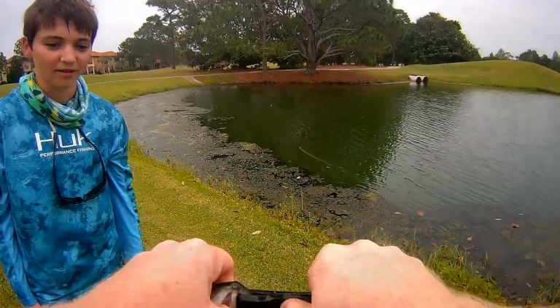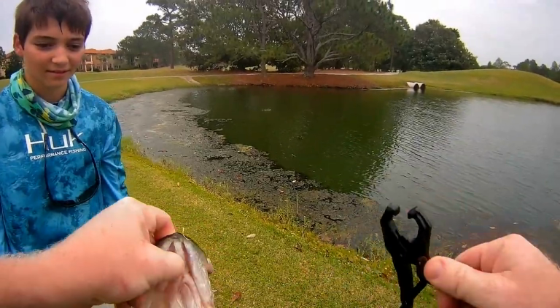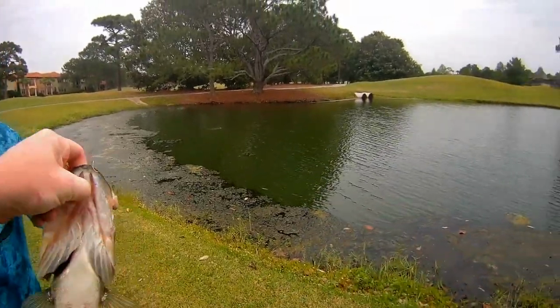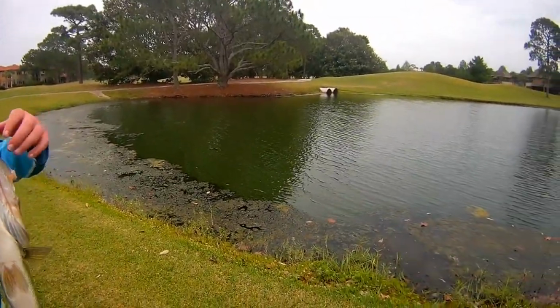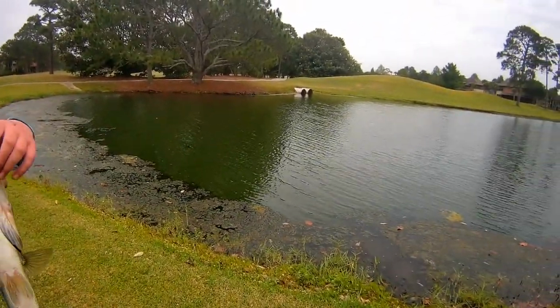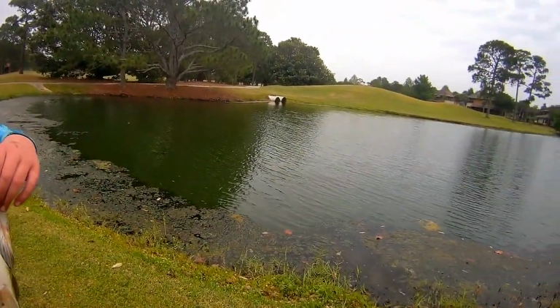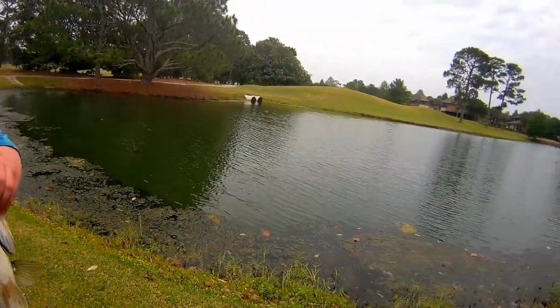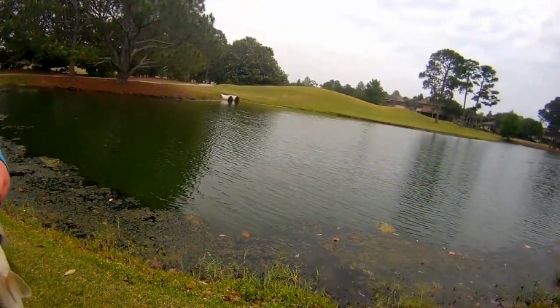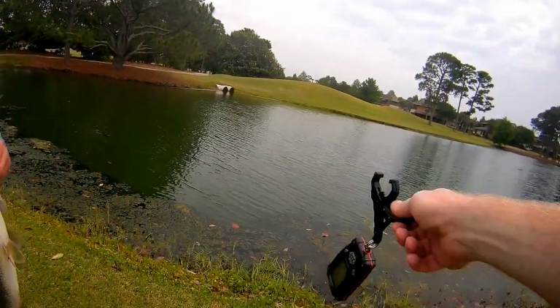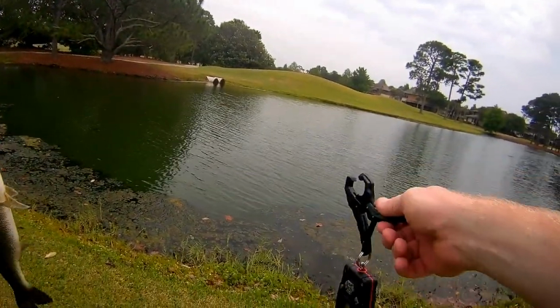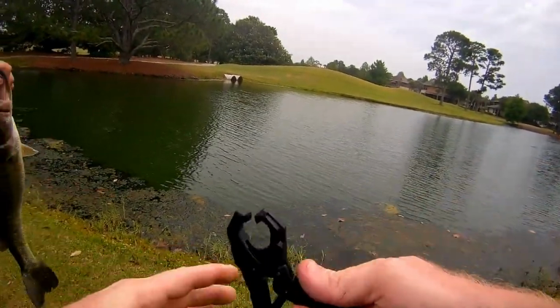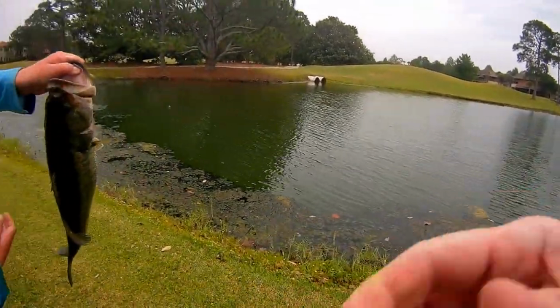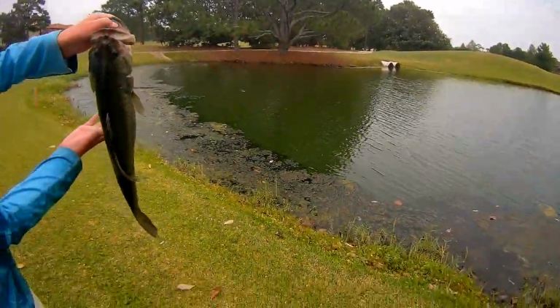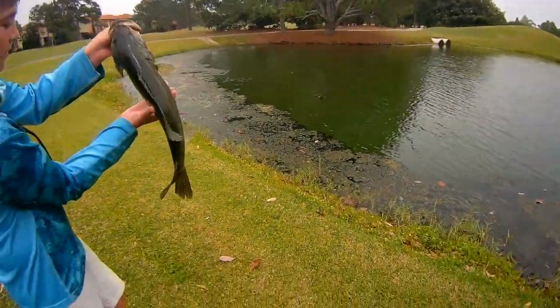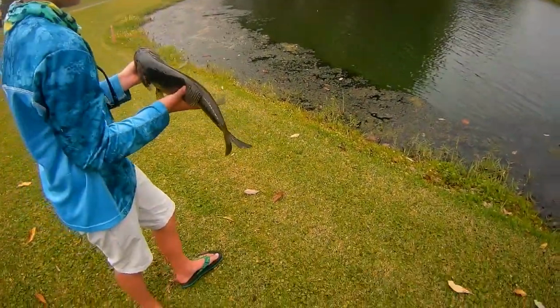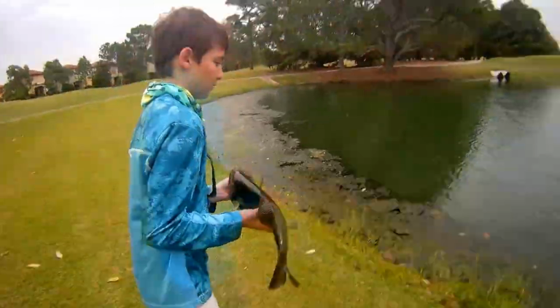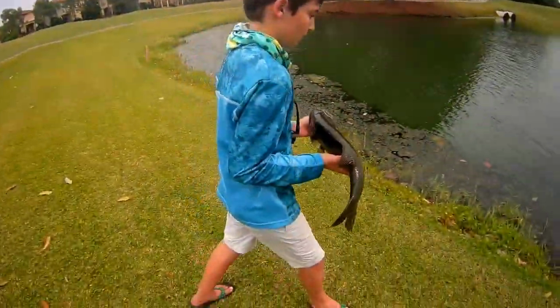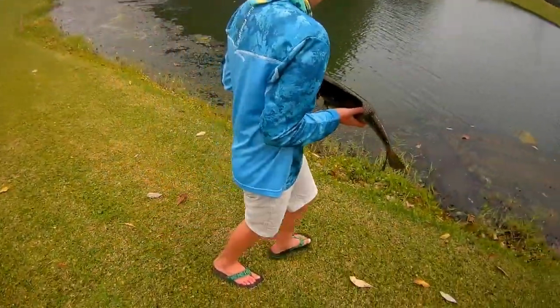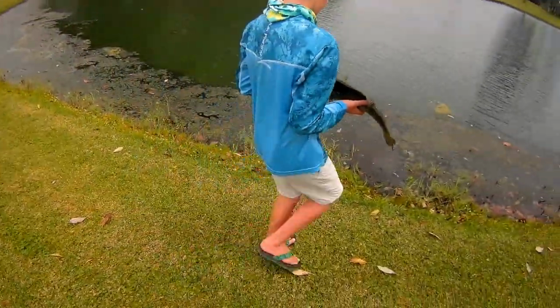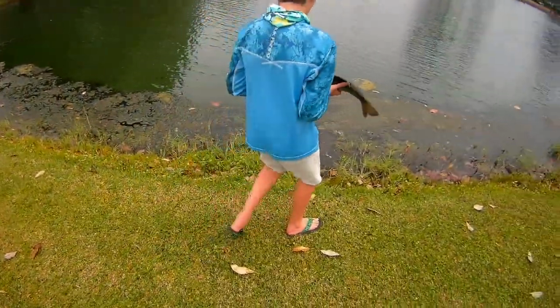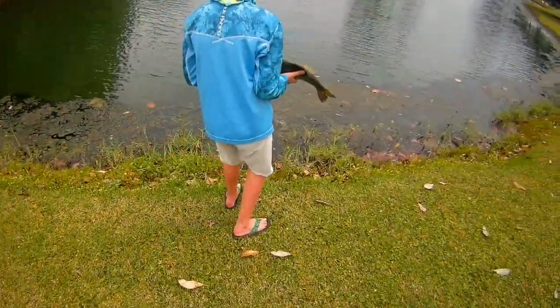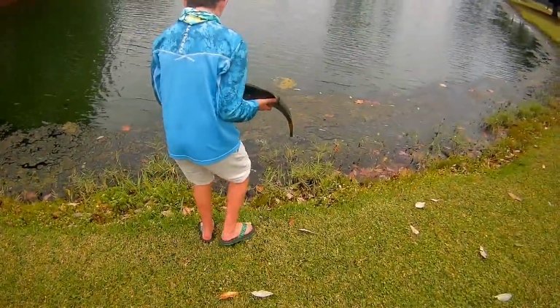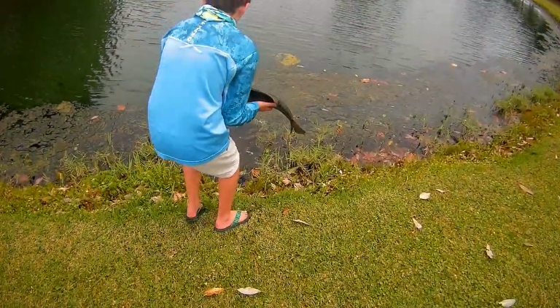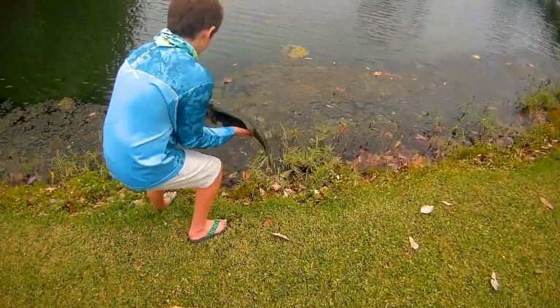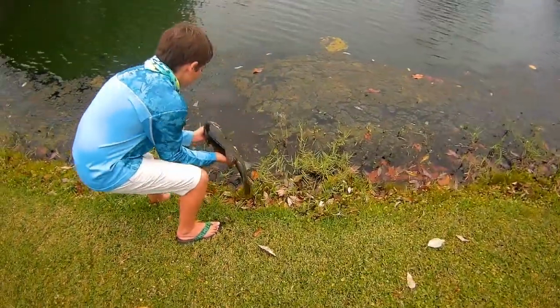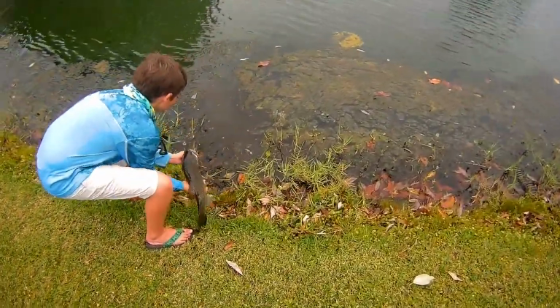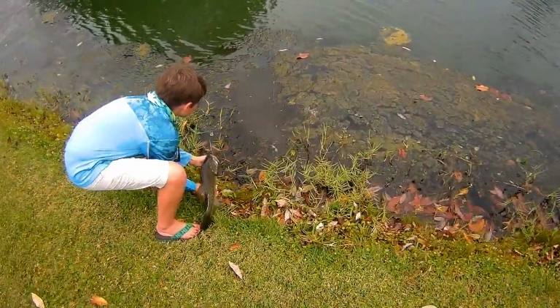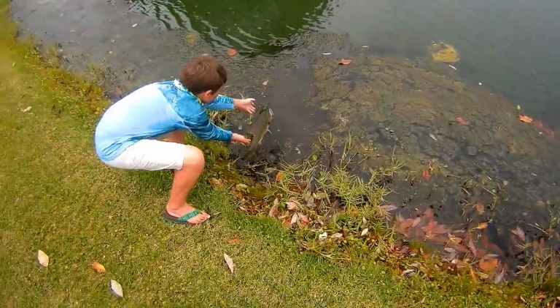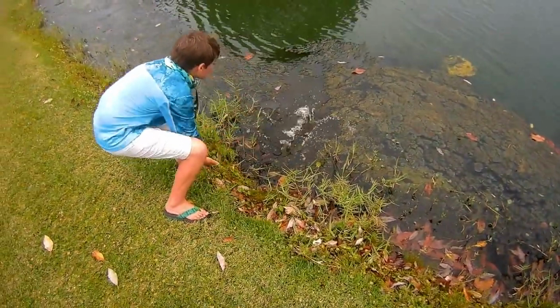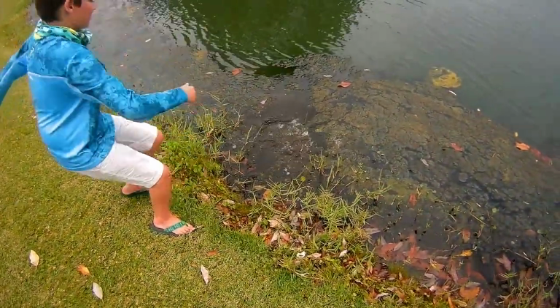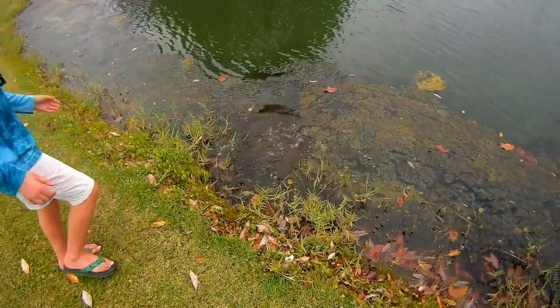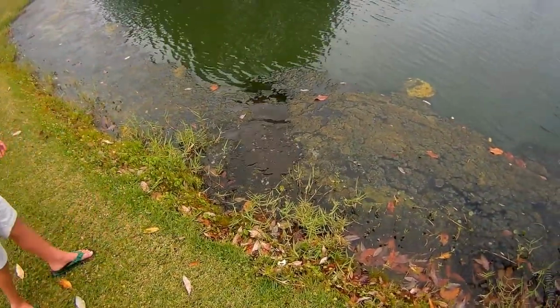It is a good one — nice and fat! Alright, go toss him back in there. See ya!